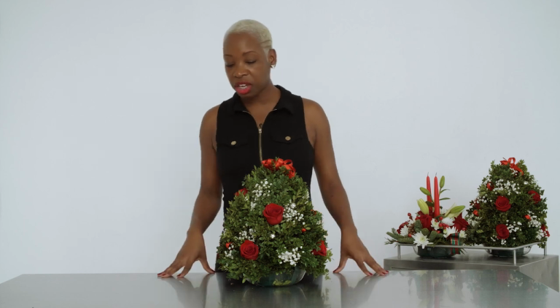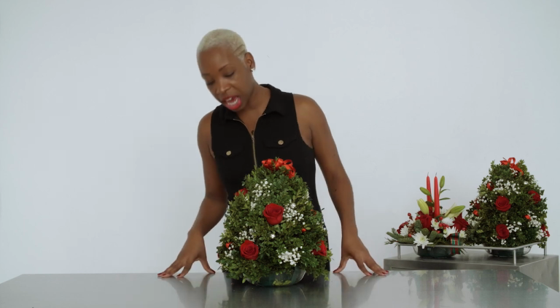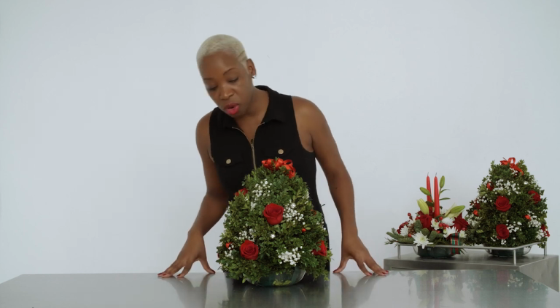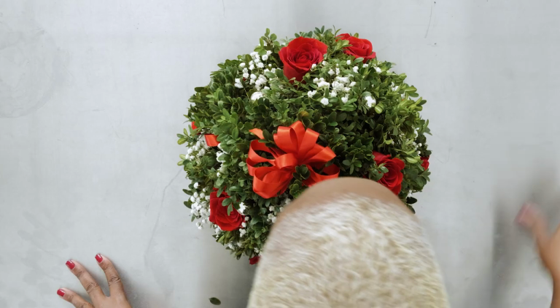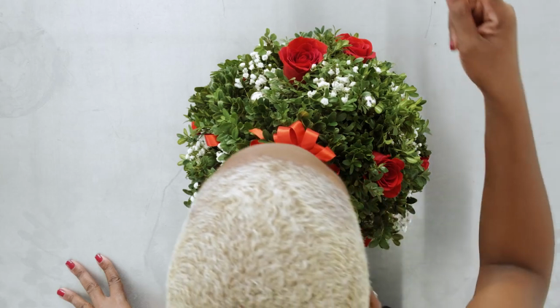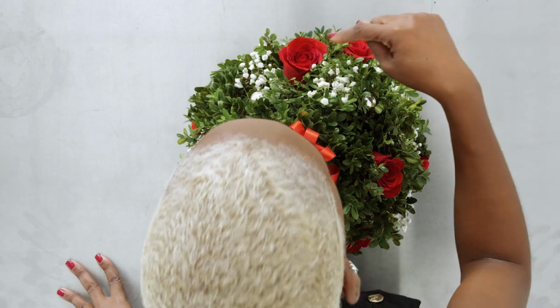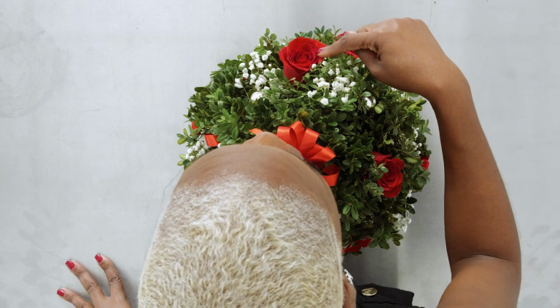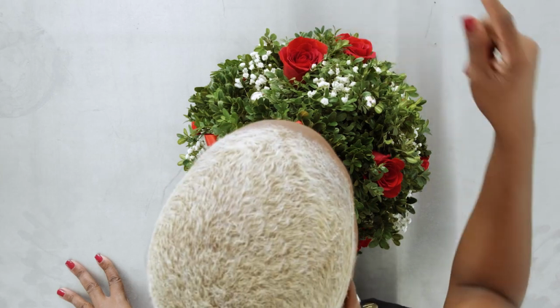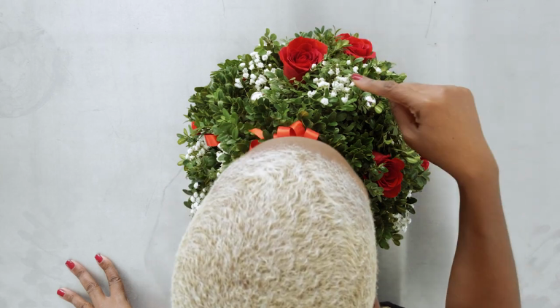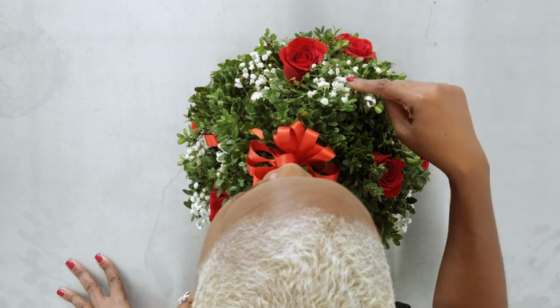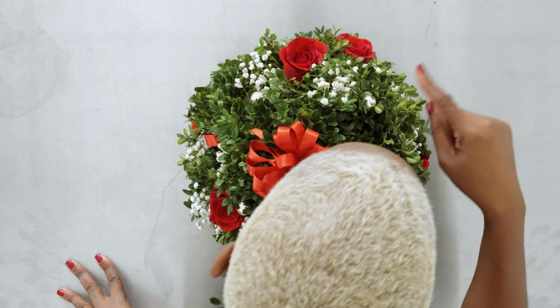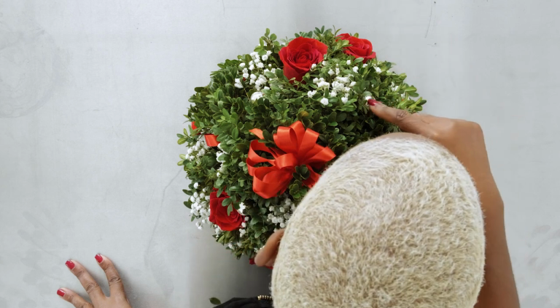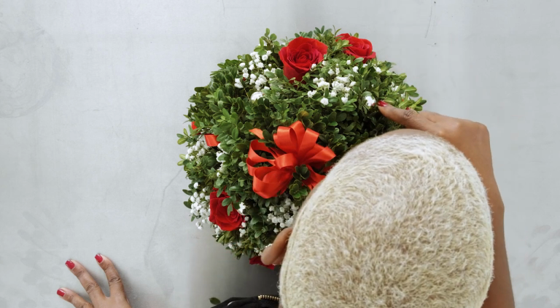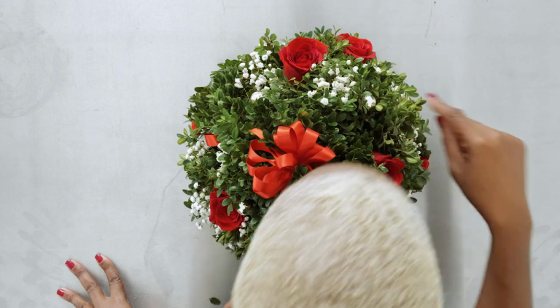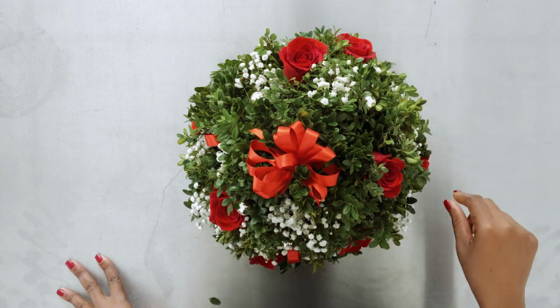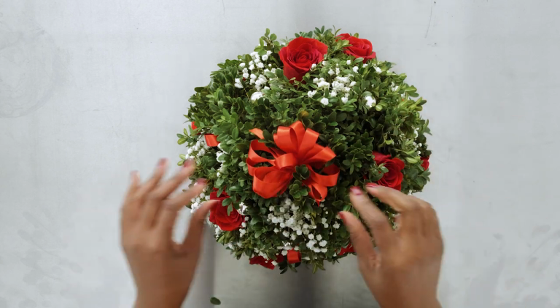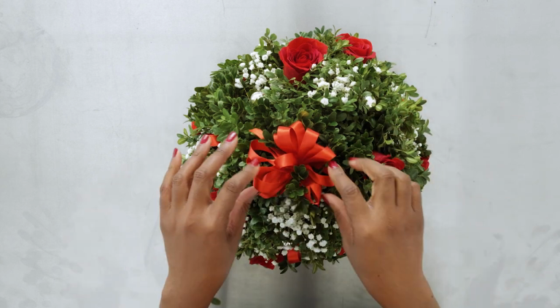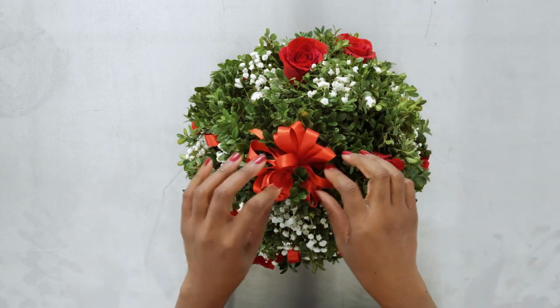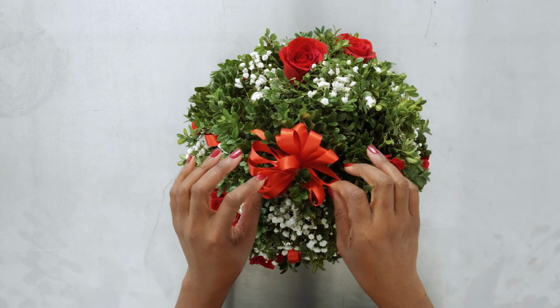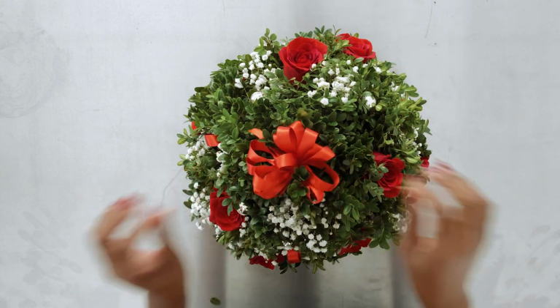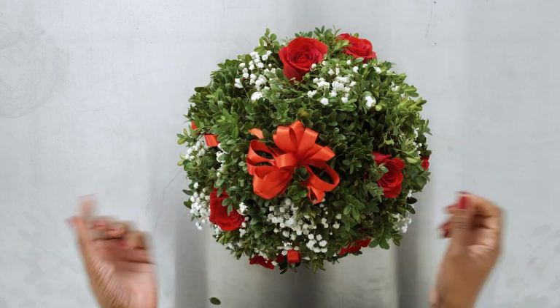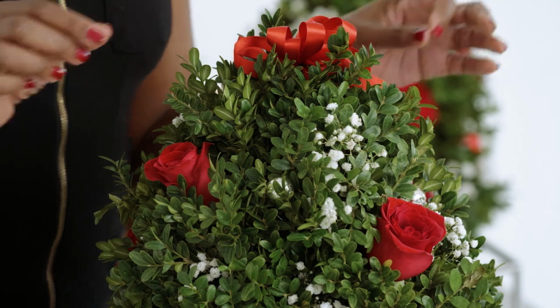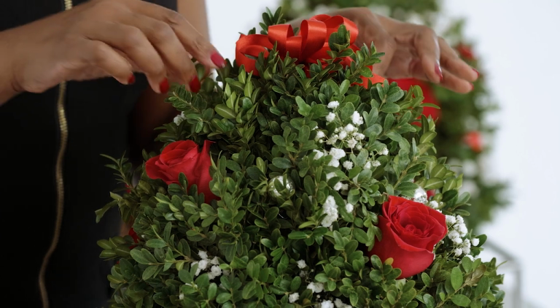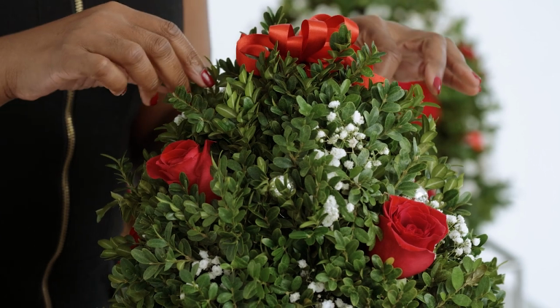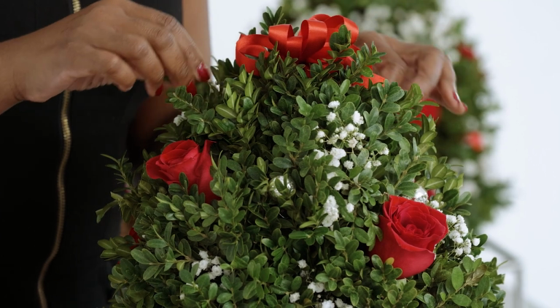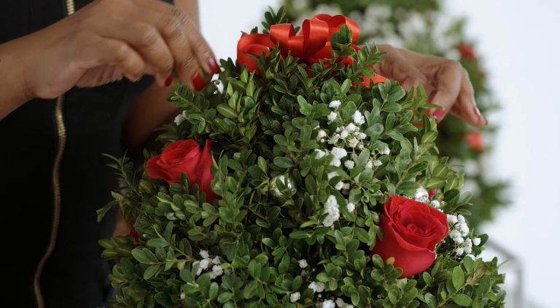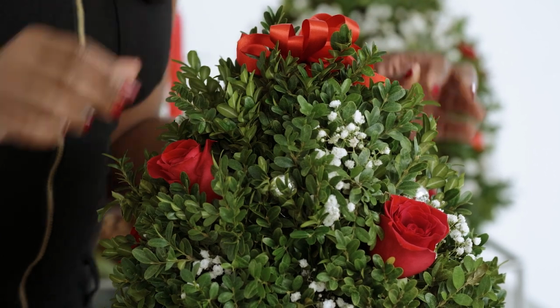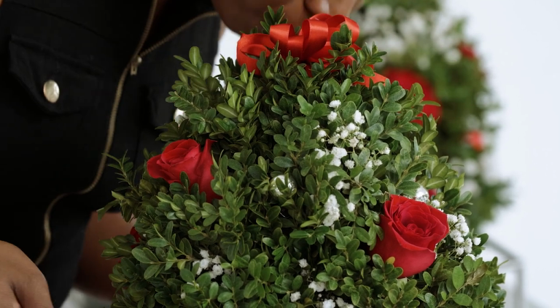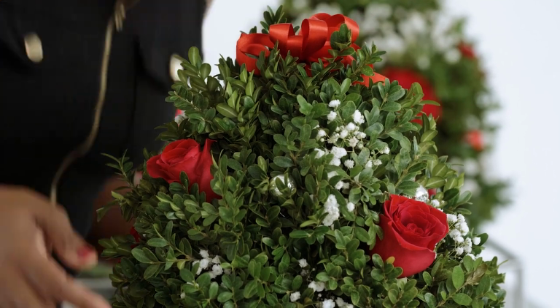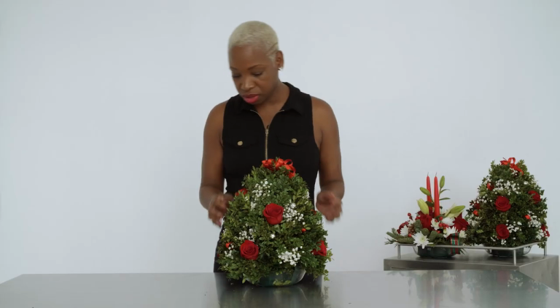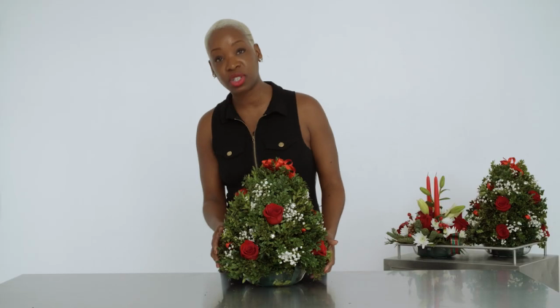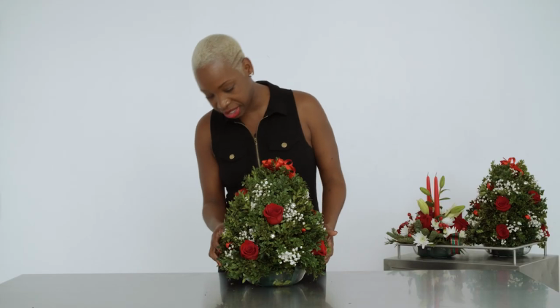Here we have all the bells and whistles like your freedom roses, your baby's breath, your silver ornaments, as well as your lovely red bows. And we have our live evergreen, which smells amazing.